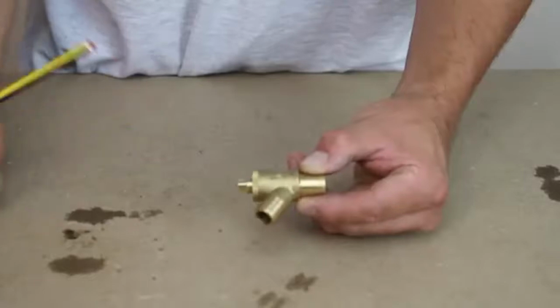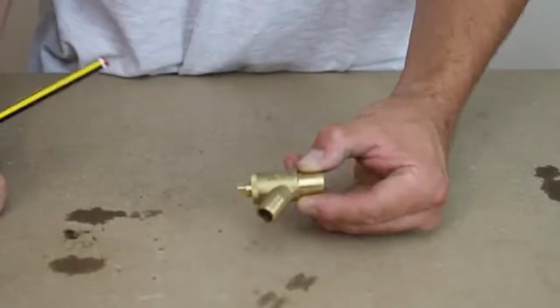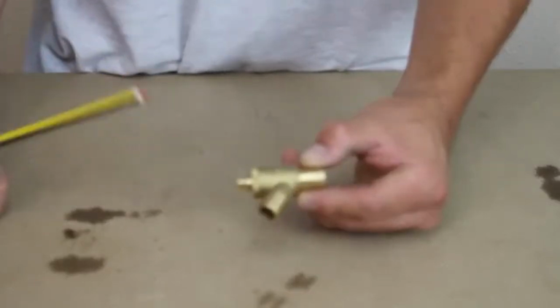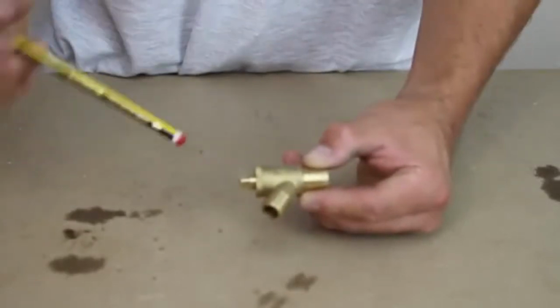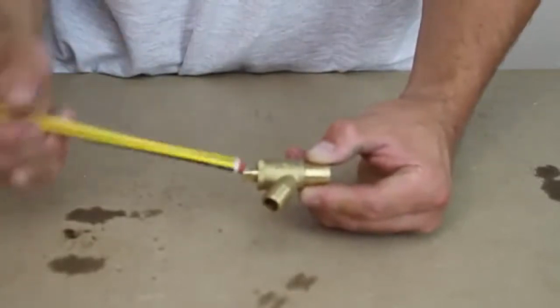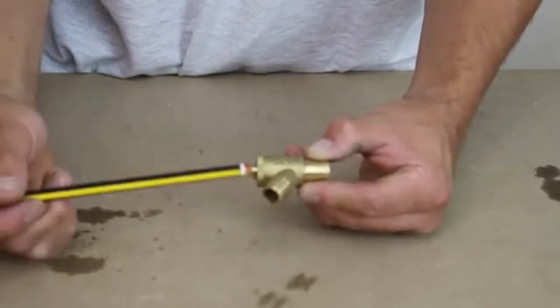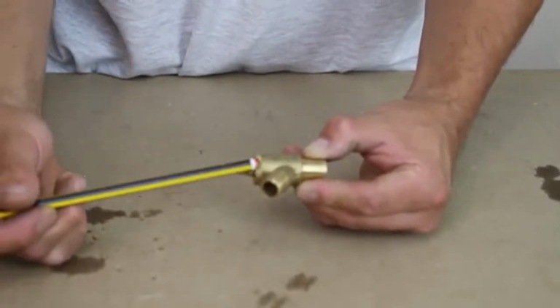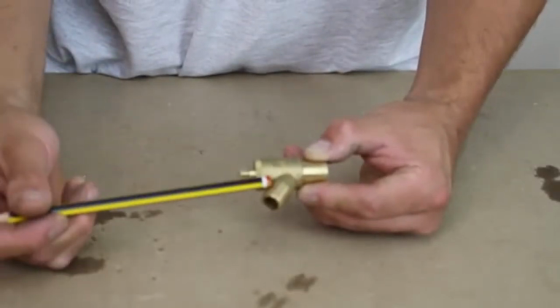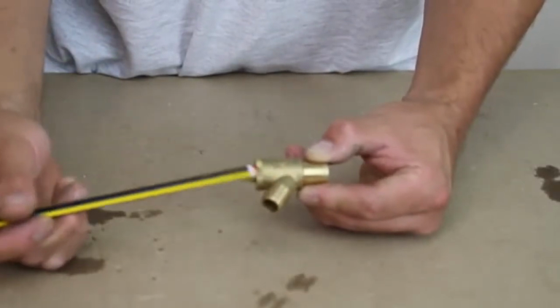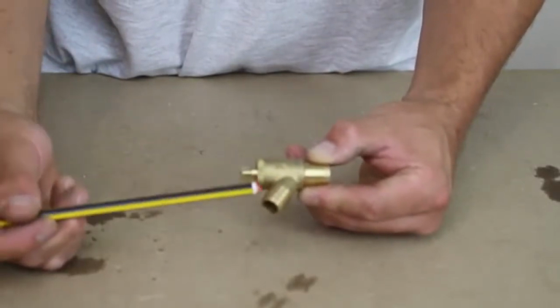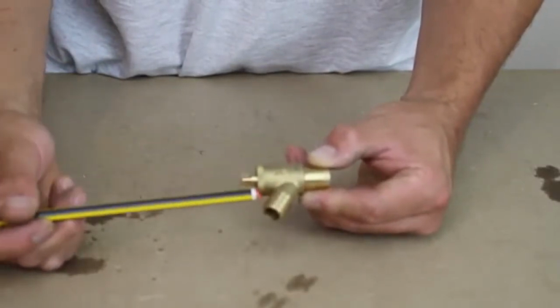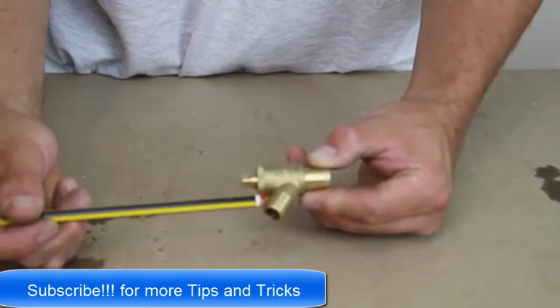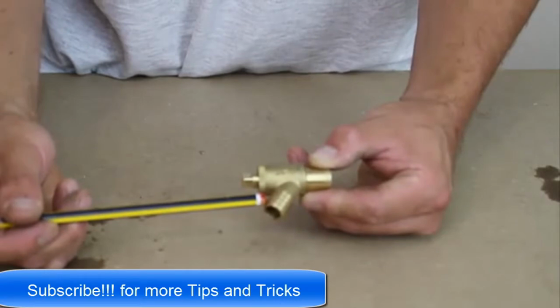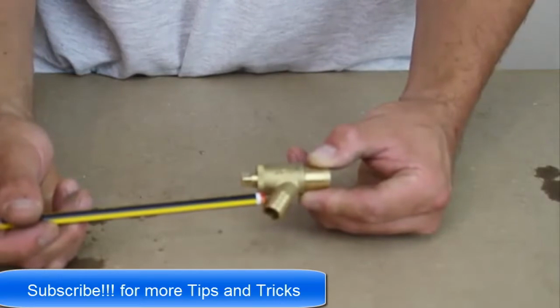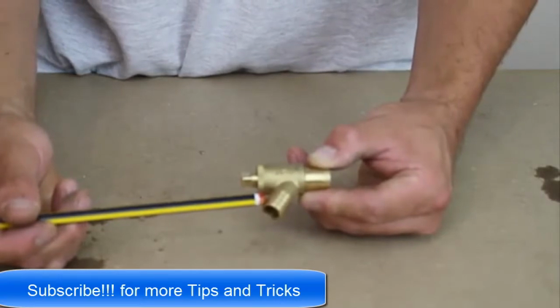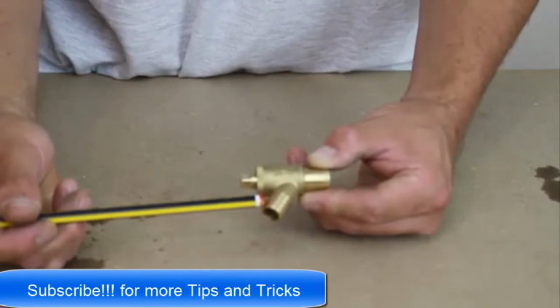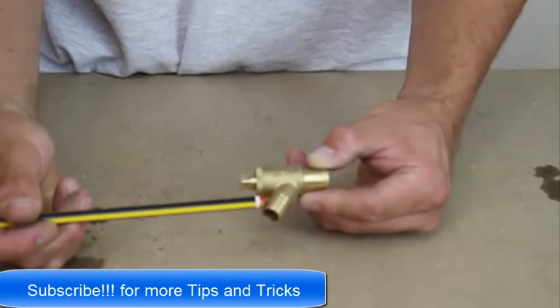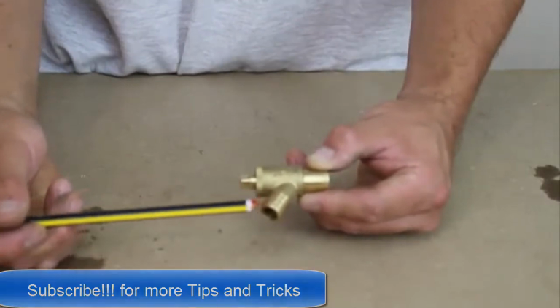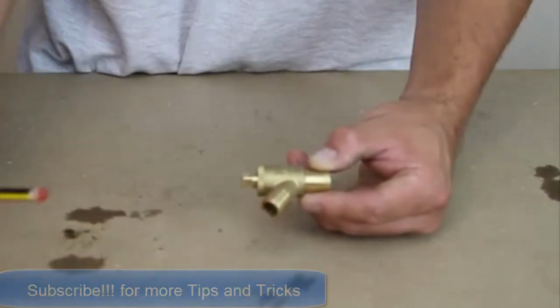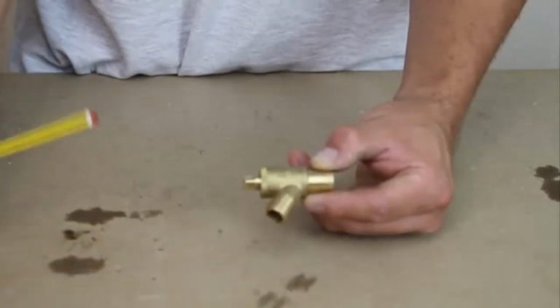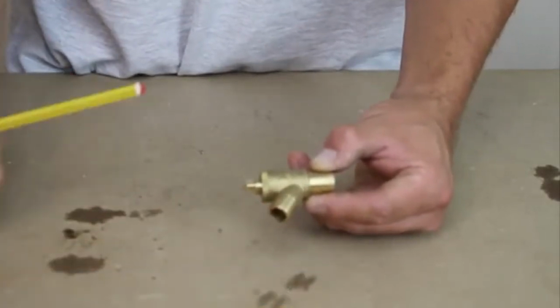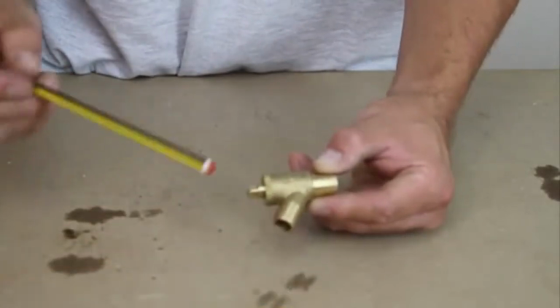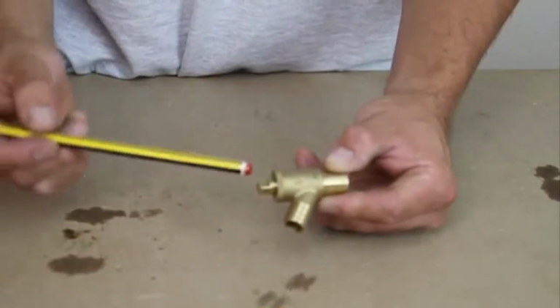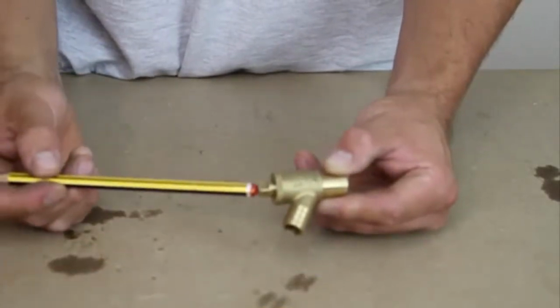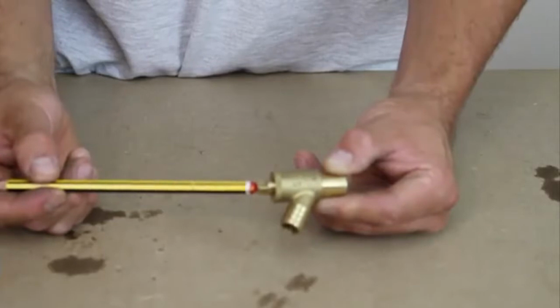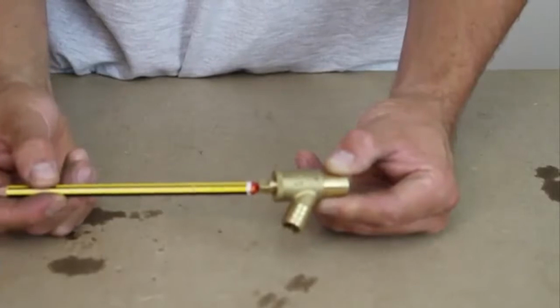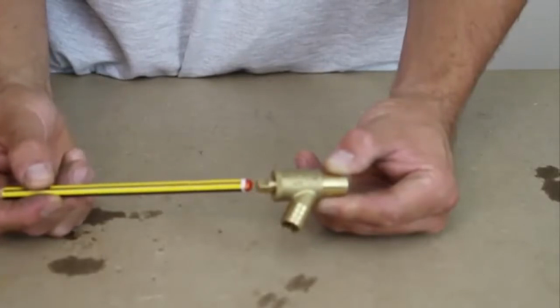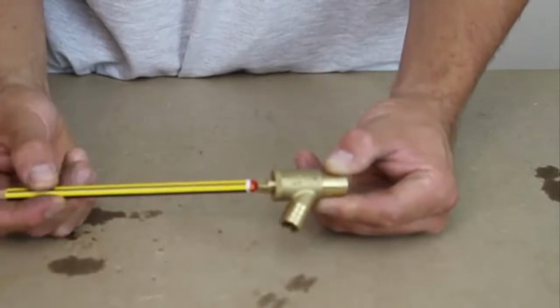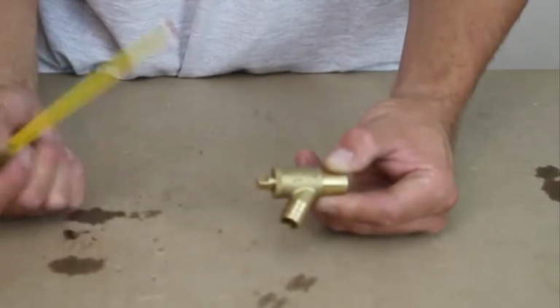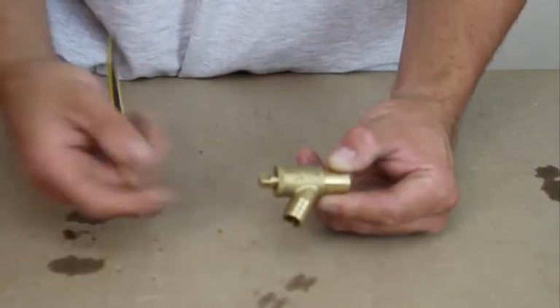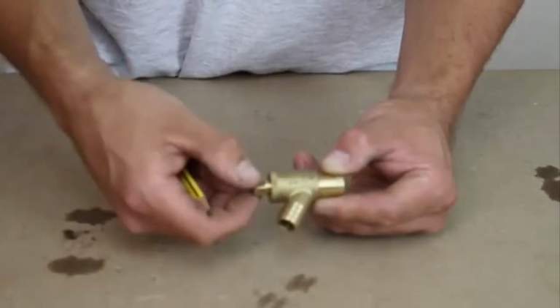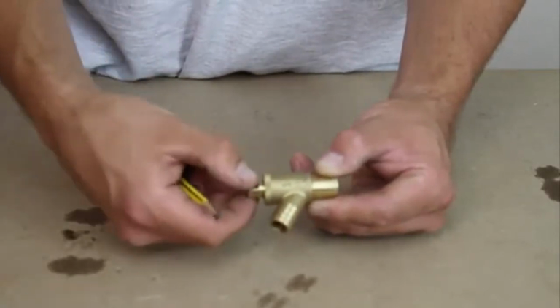Here we have a drain cock. Here is the outlet that we would attach a hose pipe to, which we would then lead to a drain. And here is the riser spindle, which we would undo with a spanner normally.